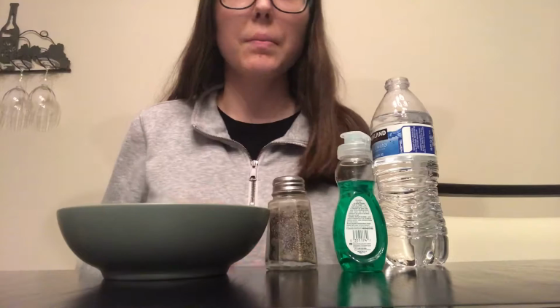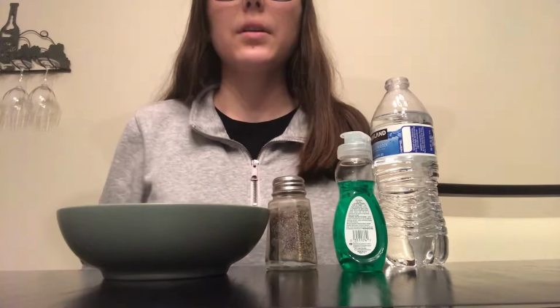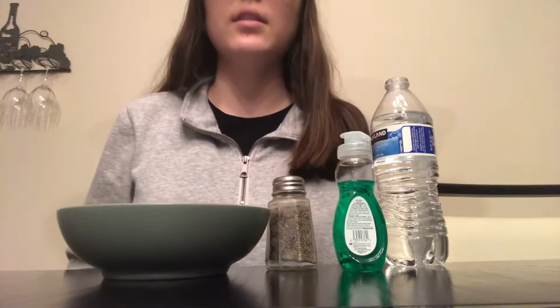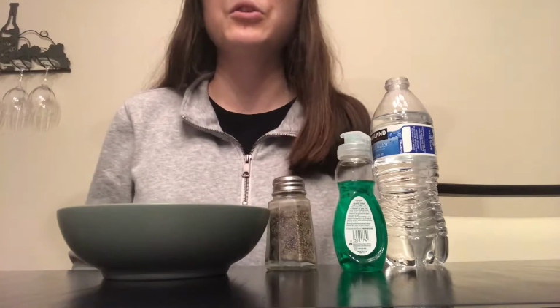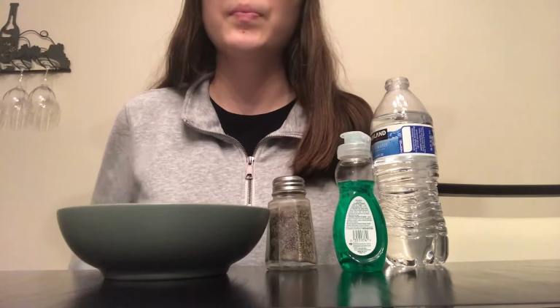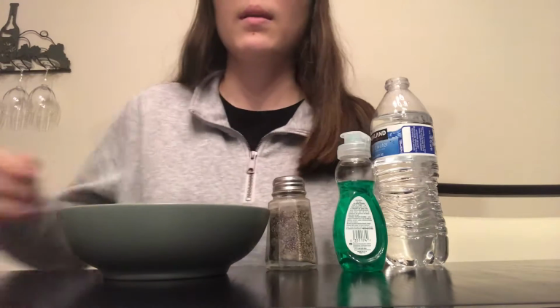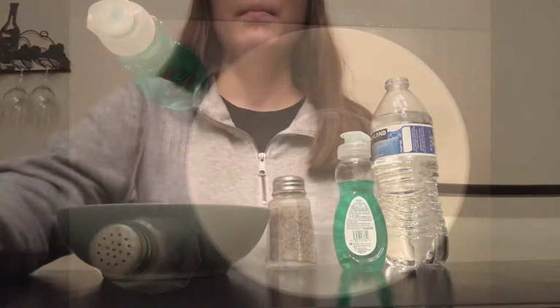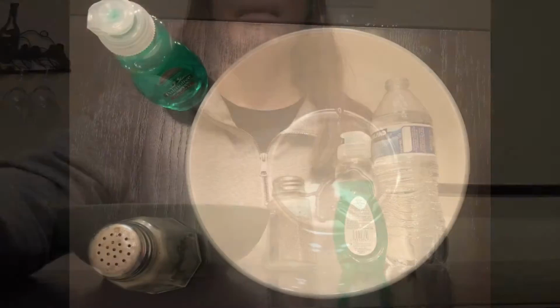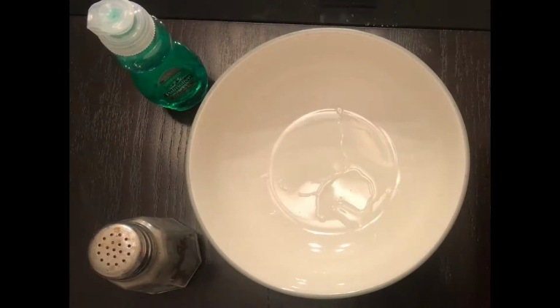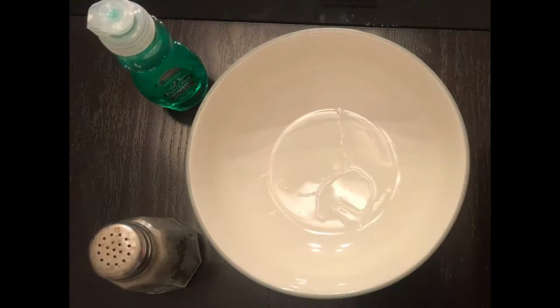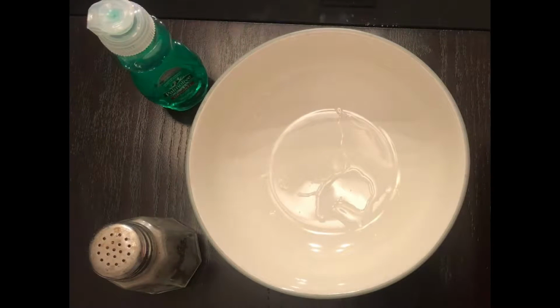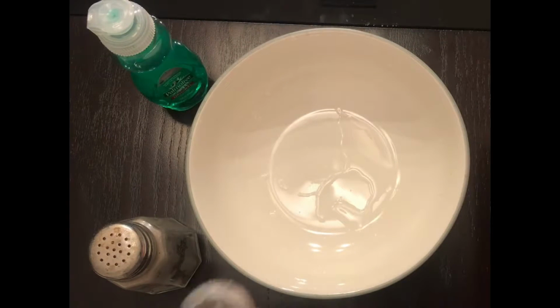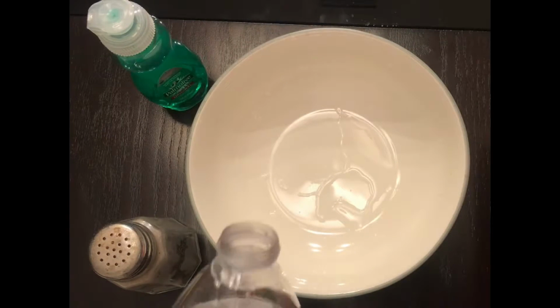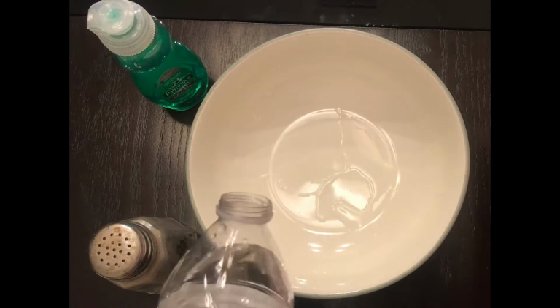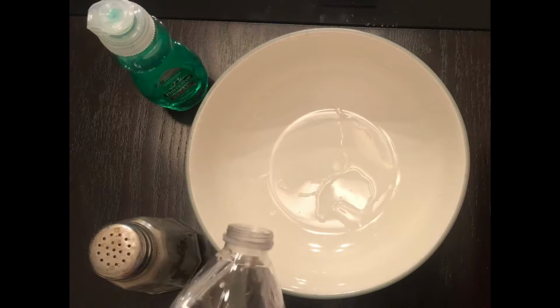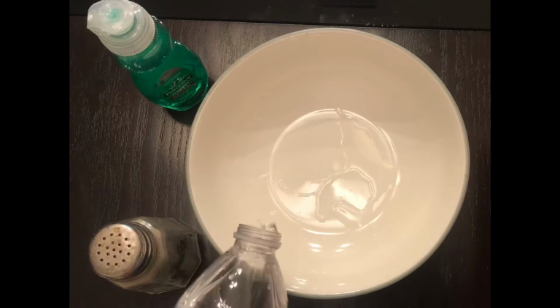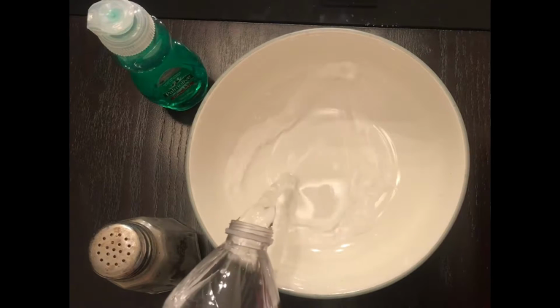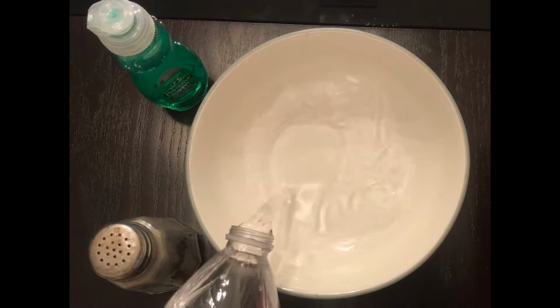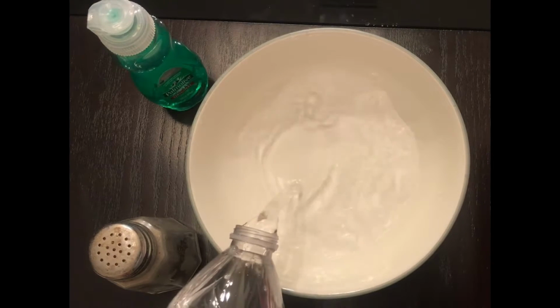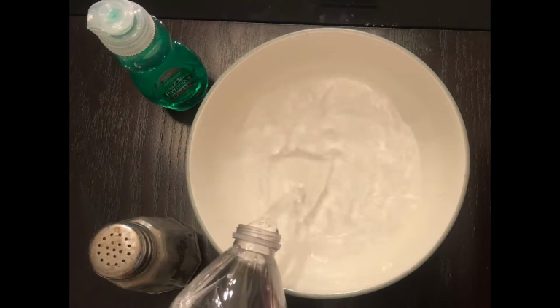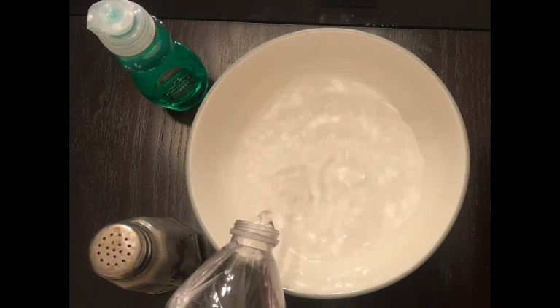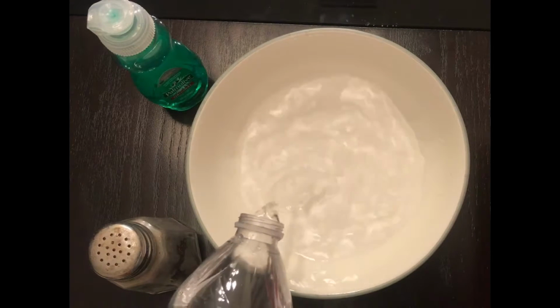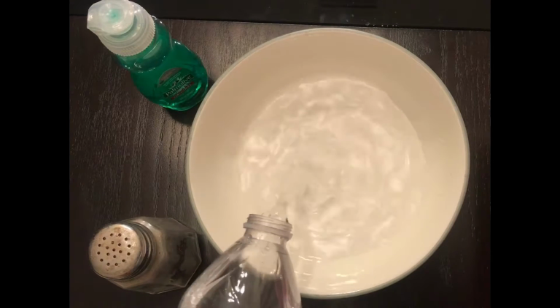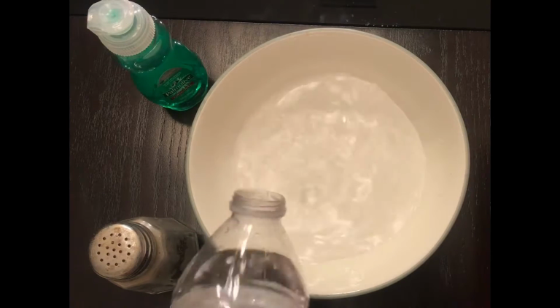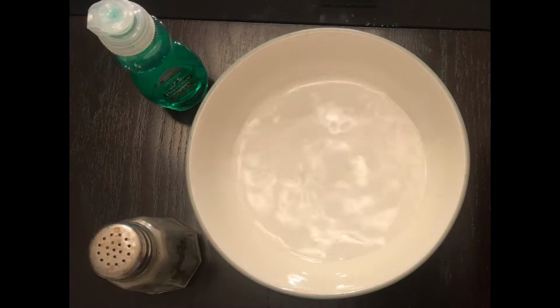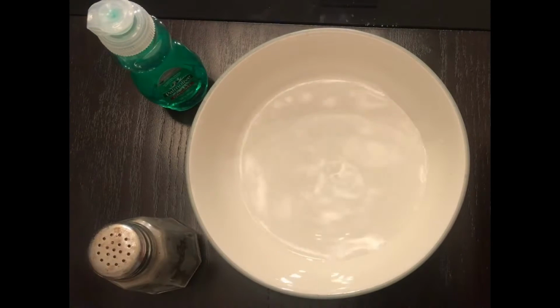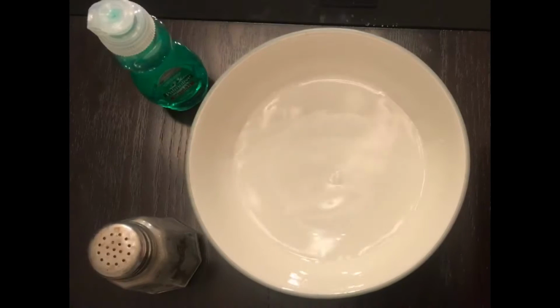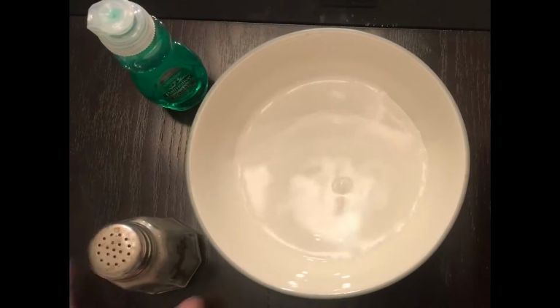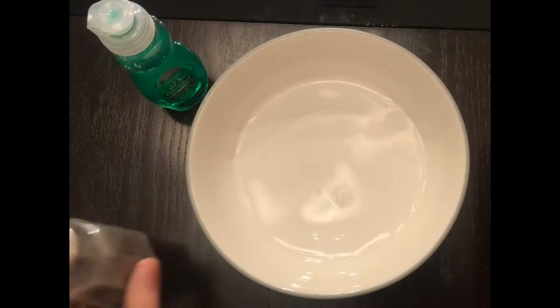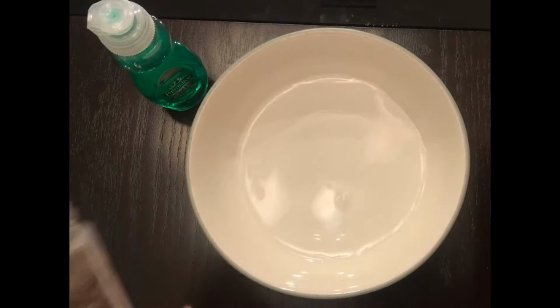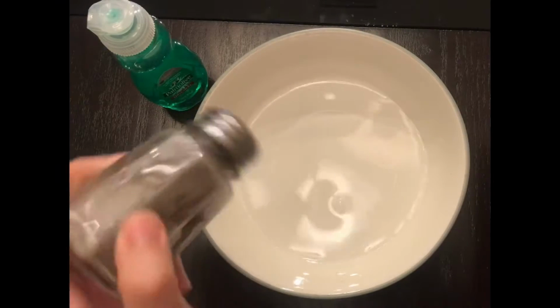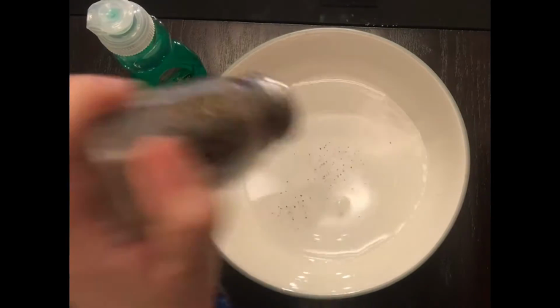Some pepper and dish soap. I start out by adding a pretty thin layer of water to the bowl — you just want enough so that you can have a layer of pepper on top.